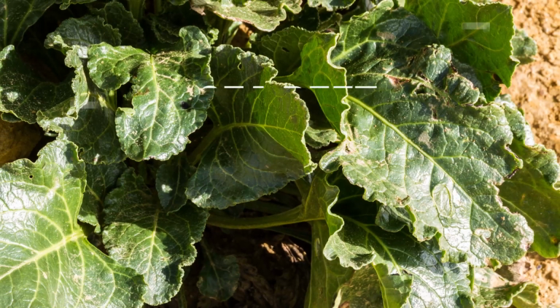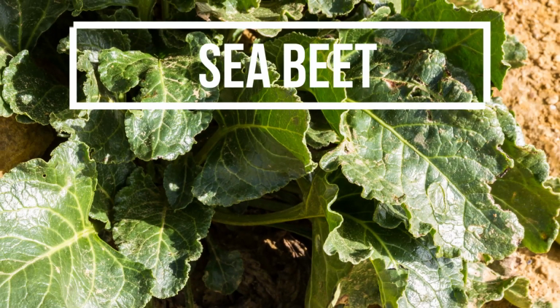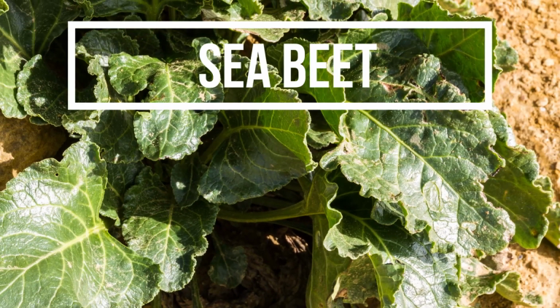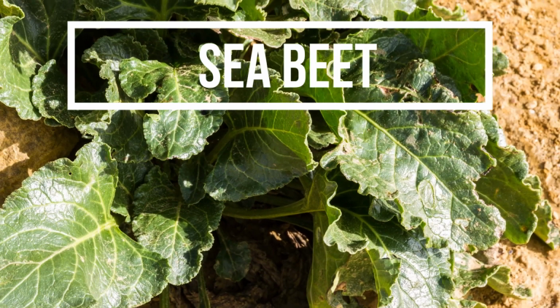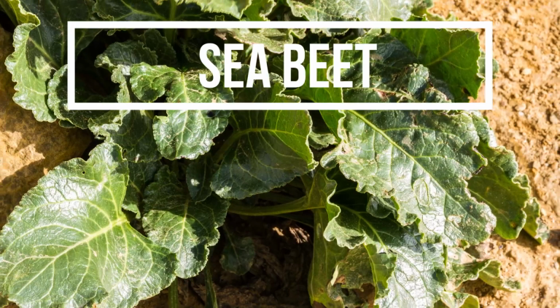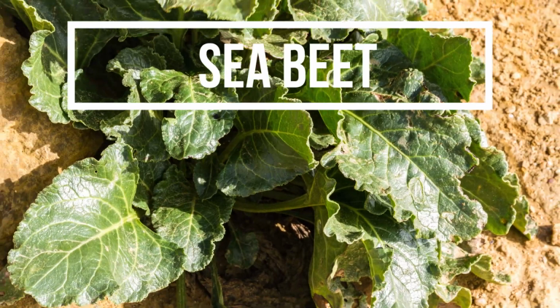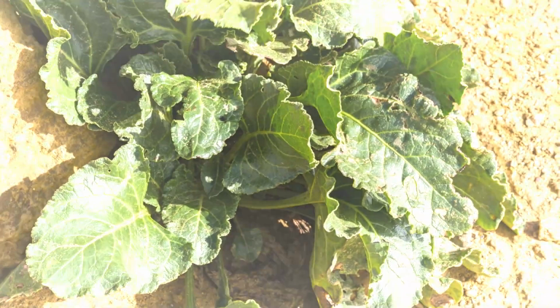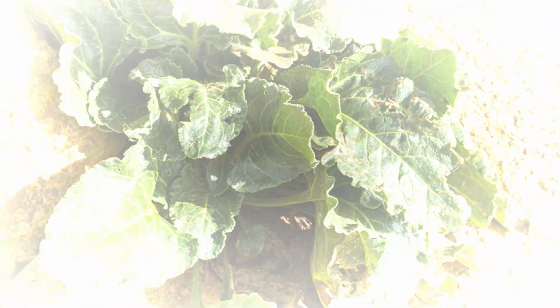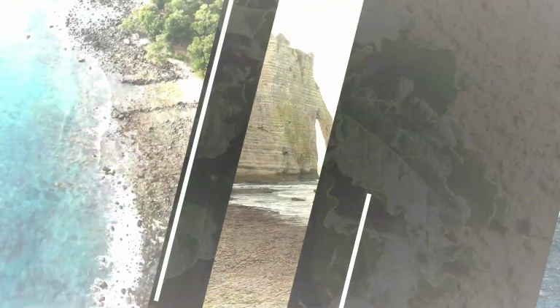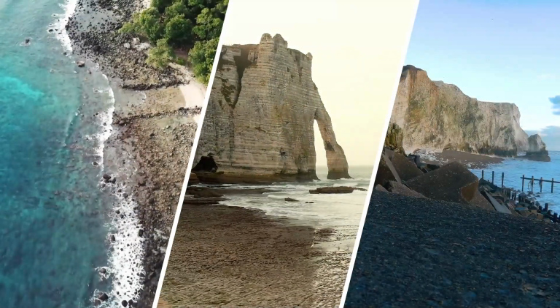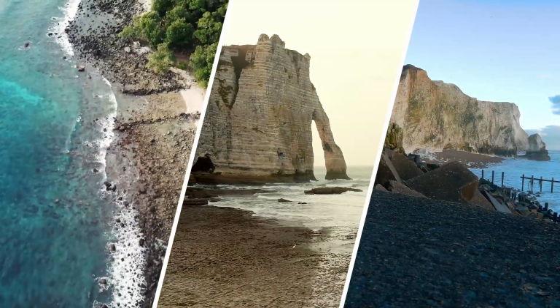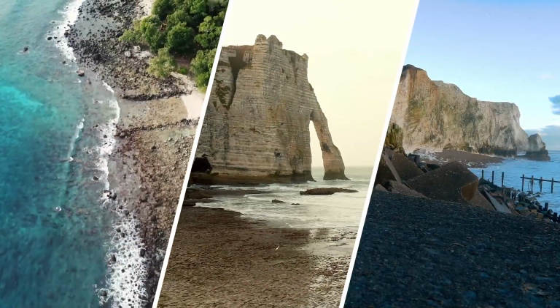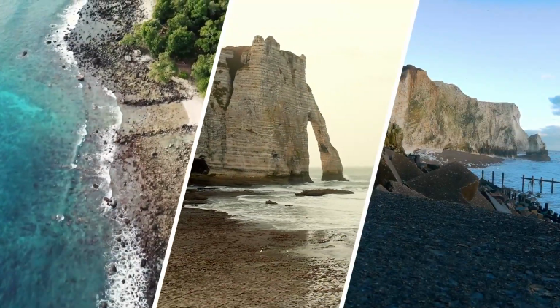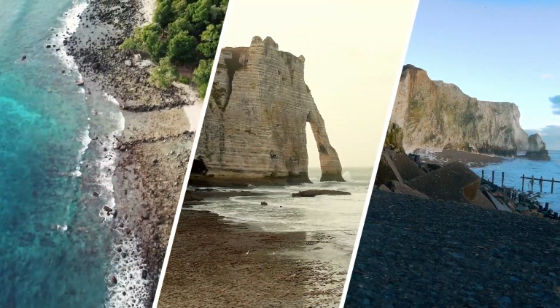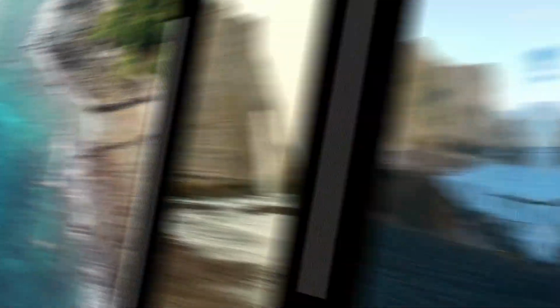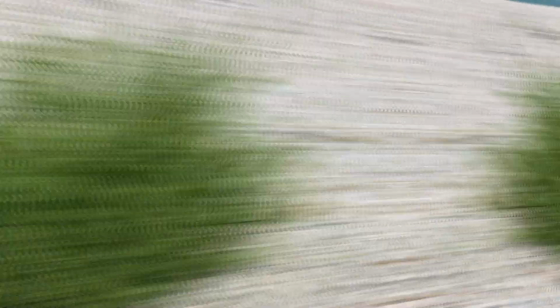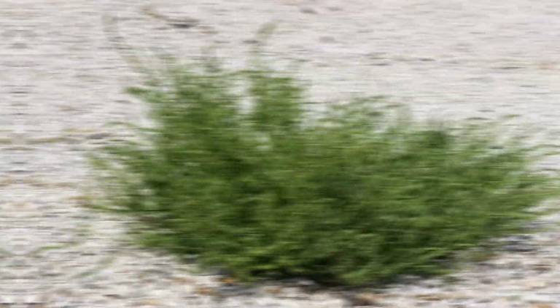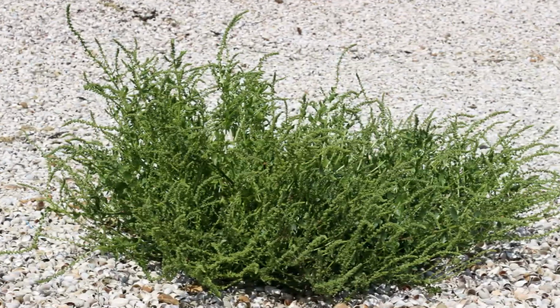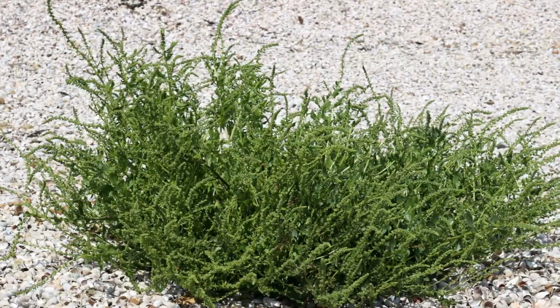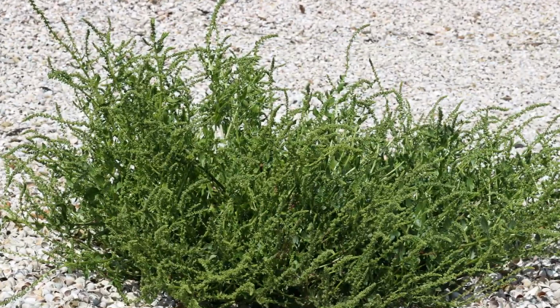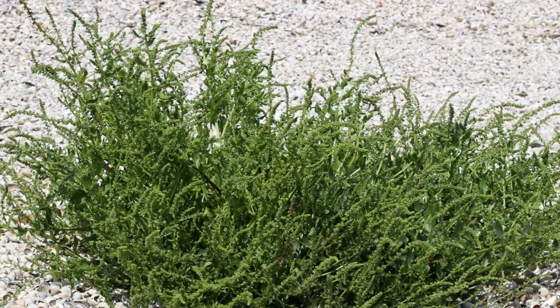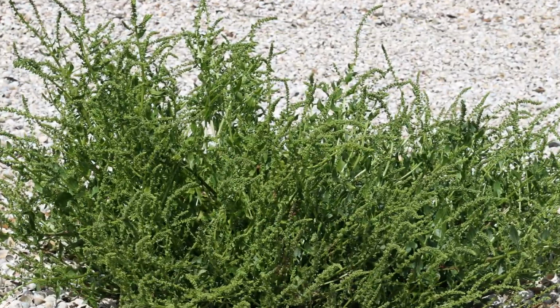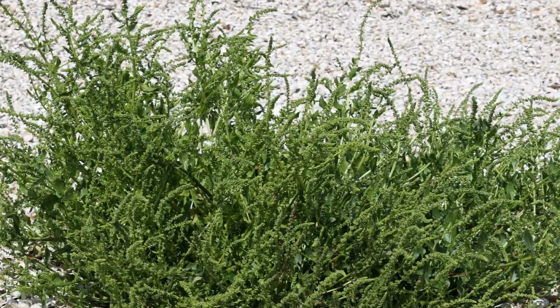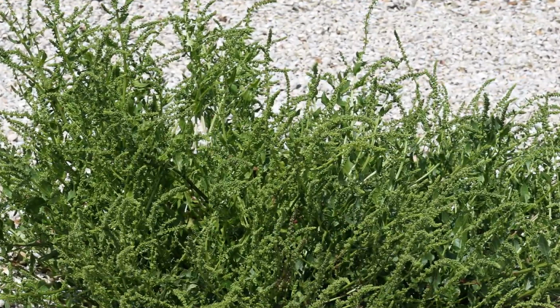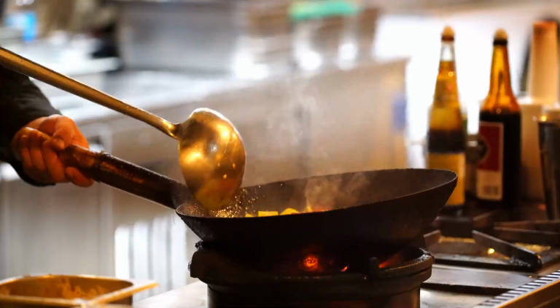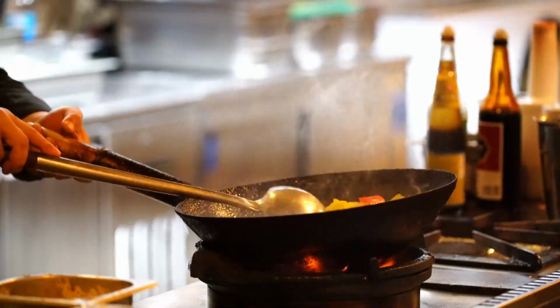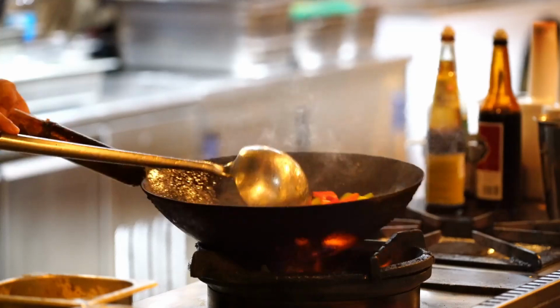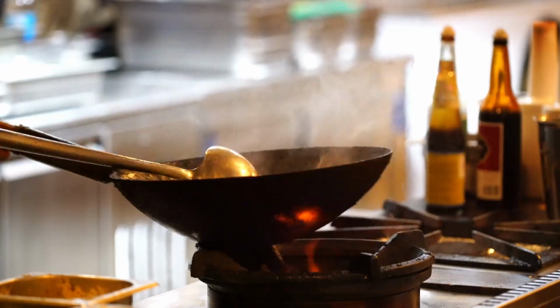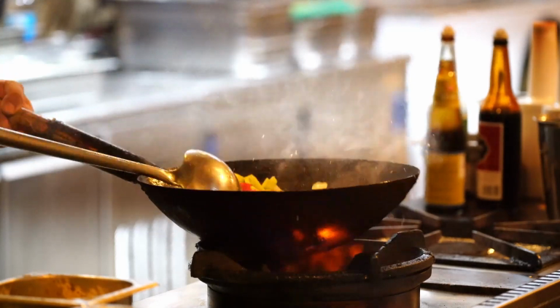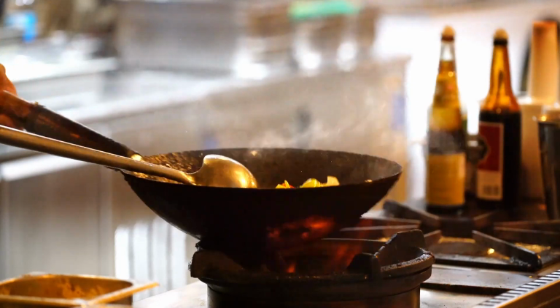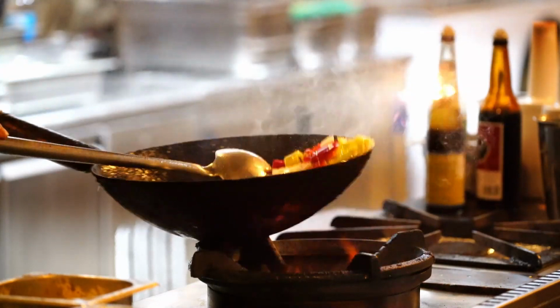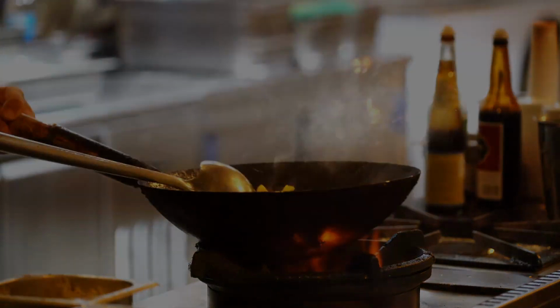Then we have the Sea Beet, an ancestor to all cultivated beets. Look for it on shingle beaches, cliffs, and seawalls. Harvest the younger leaves in spring when they're most tender. Sea Beet is entirely edible and its spinach-like leaves make a fantastic addition to your stir-fries and soups.